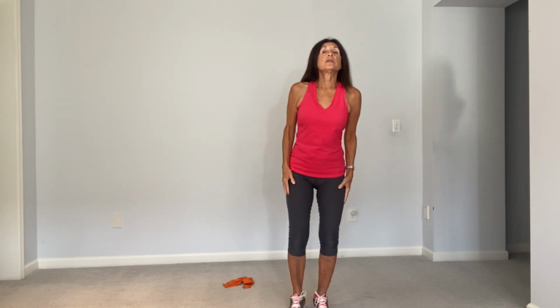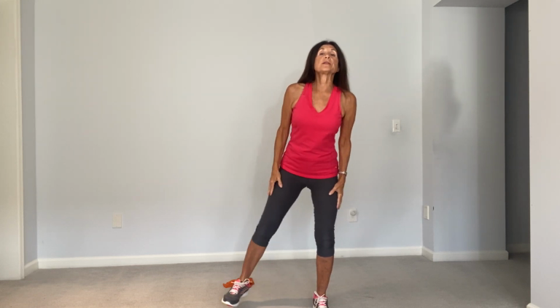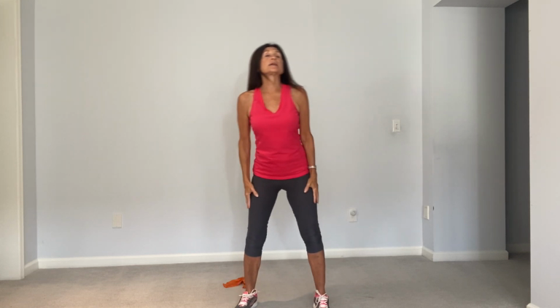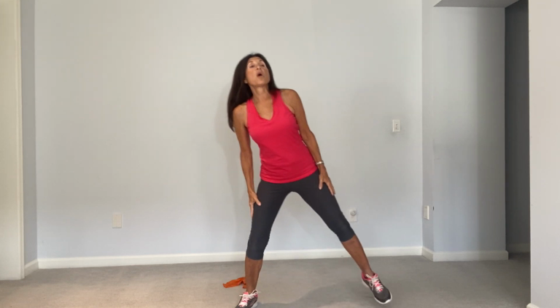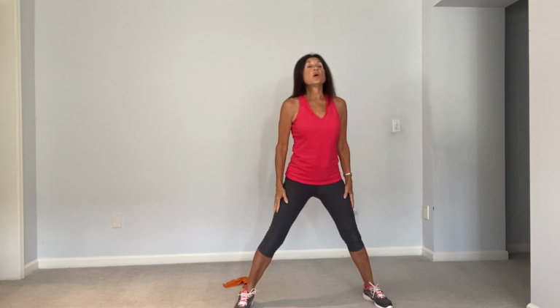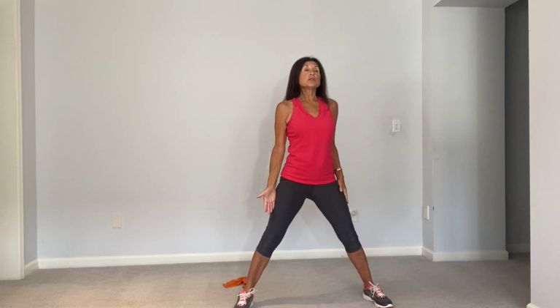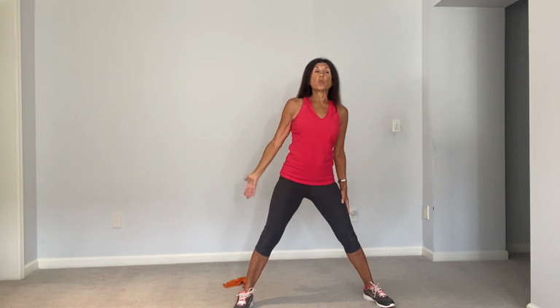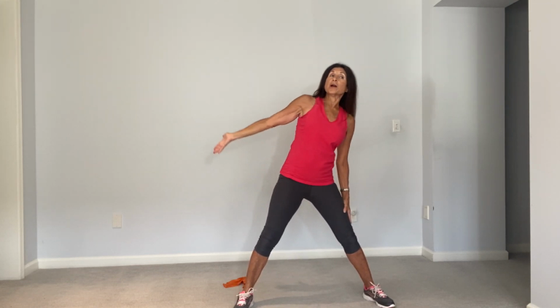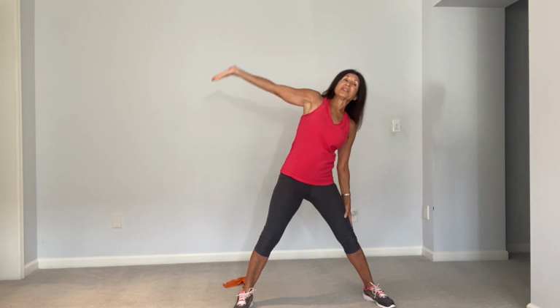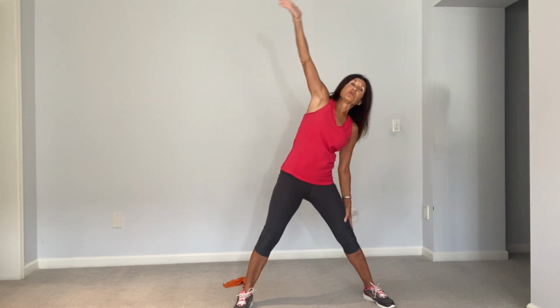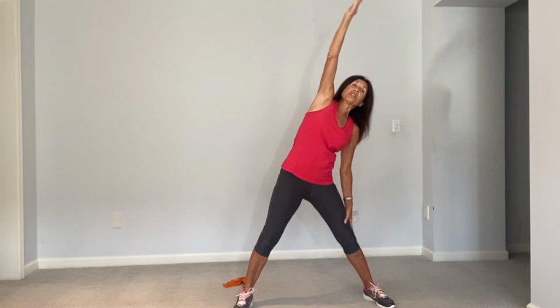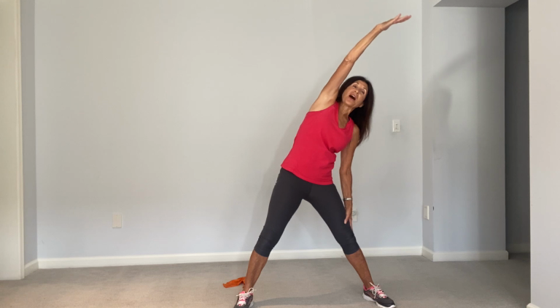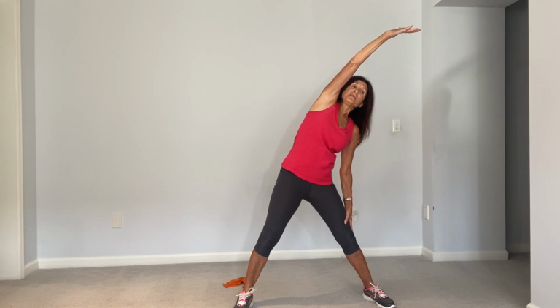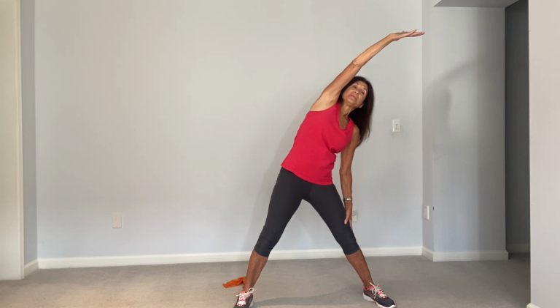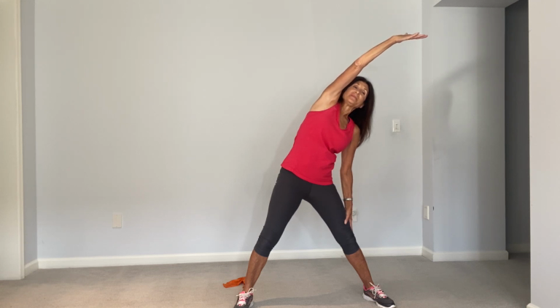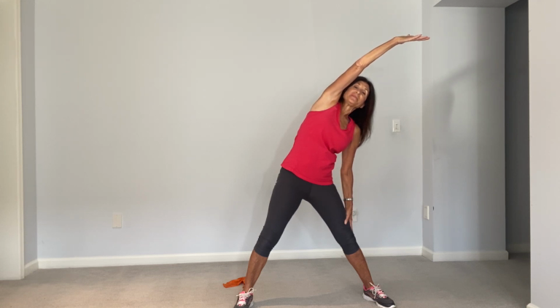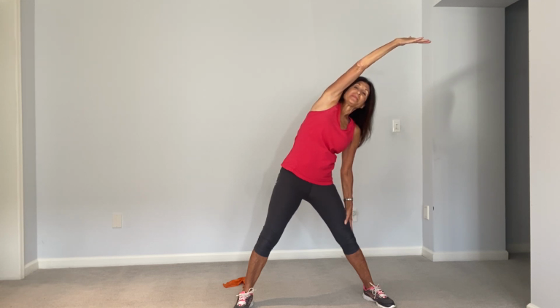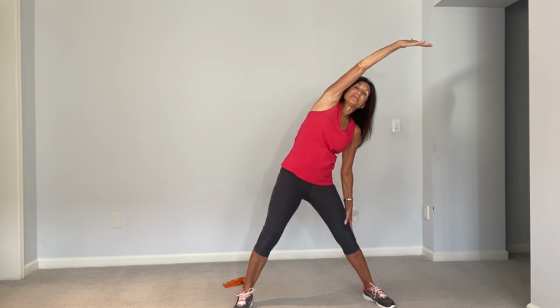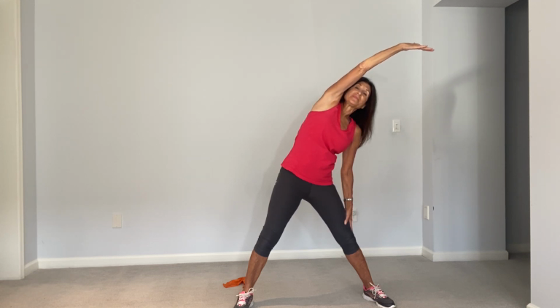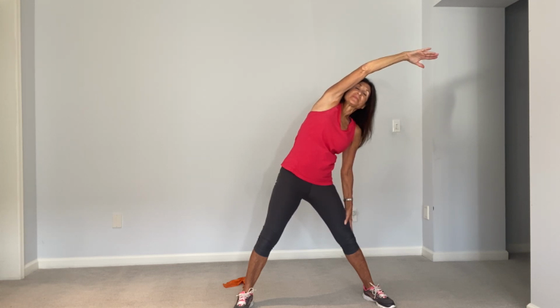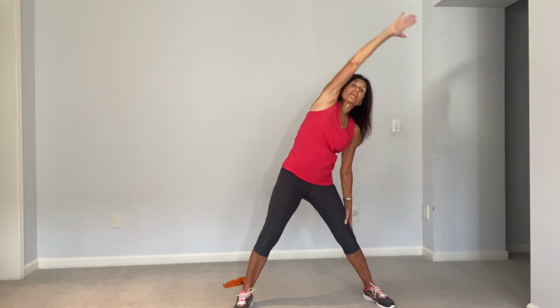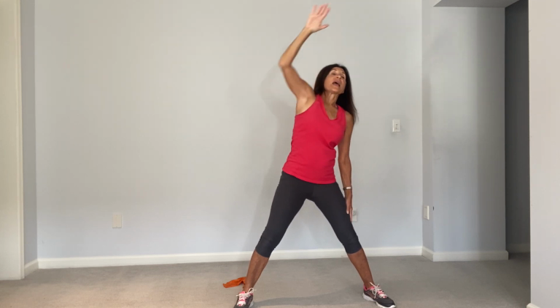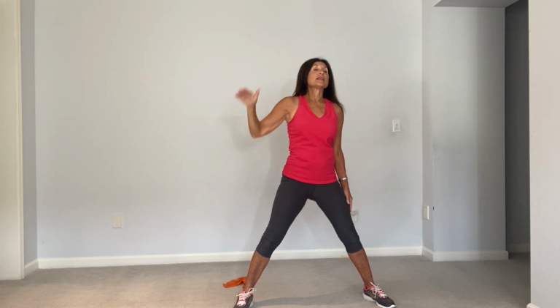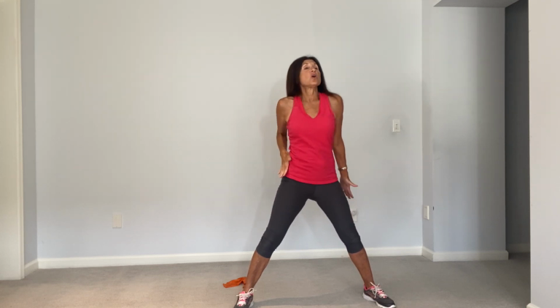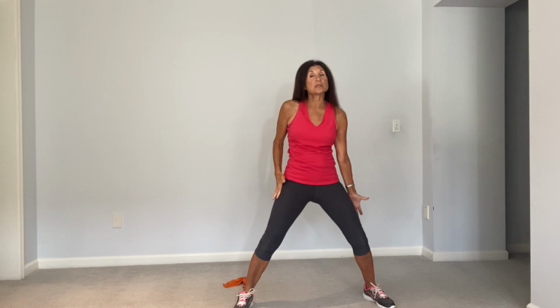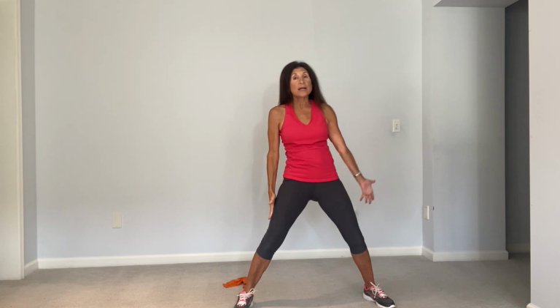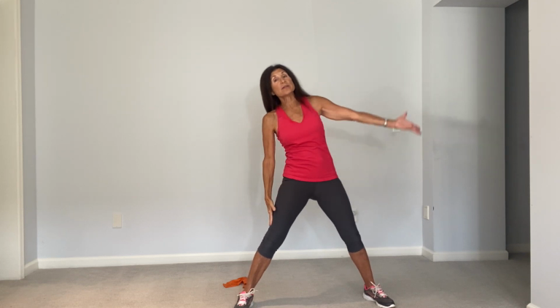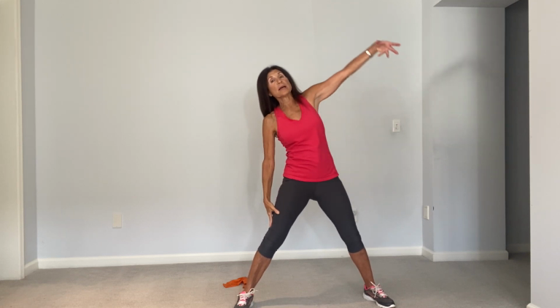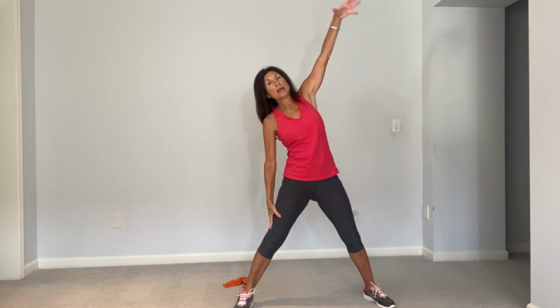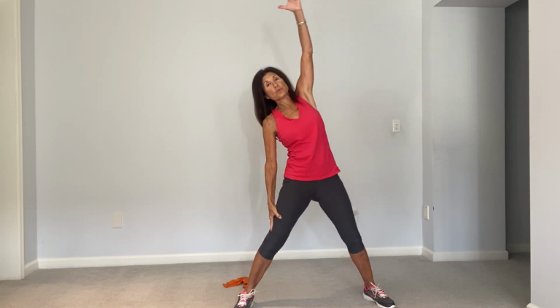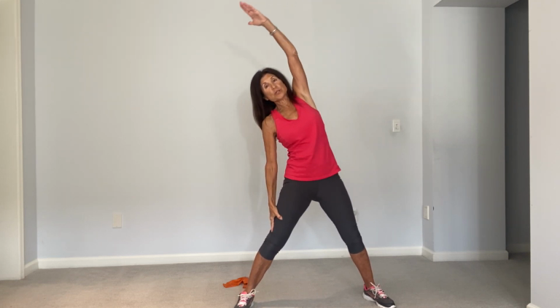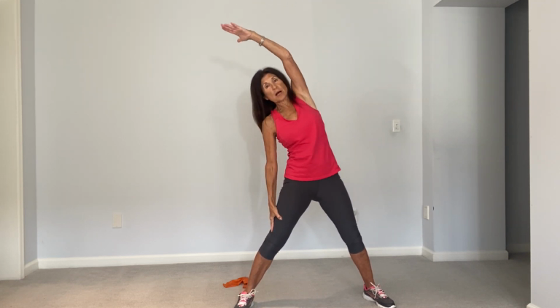Let's bring the legs wide apart. Slide one arm down the leg, reach to the side. And take the other arm, slide it down the leg and reach to the side.